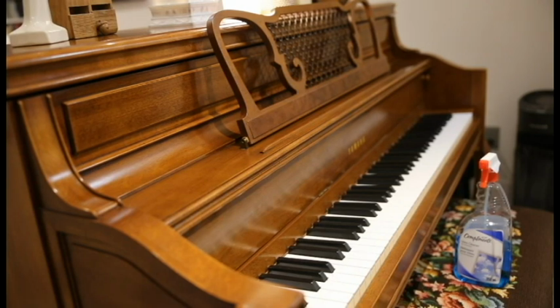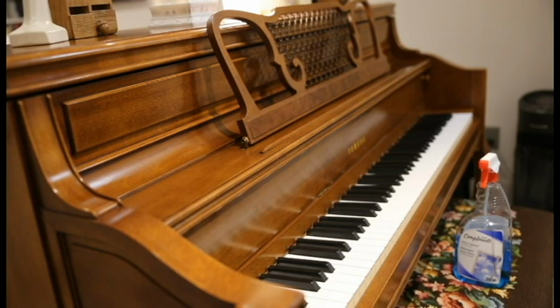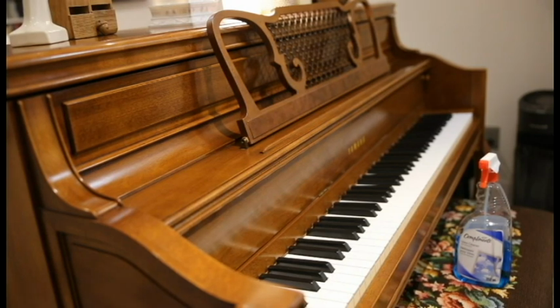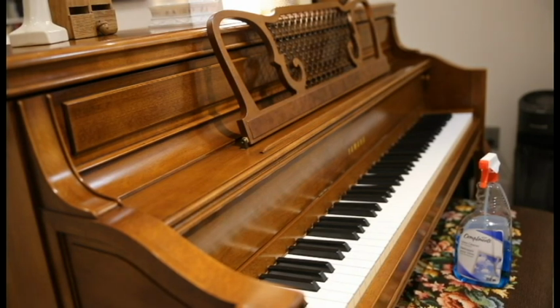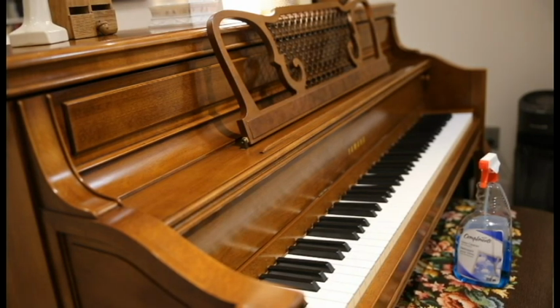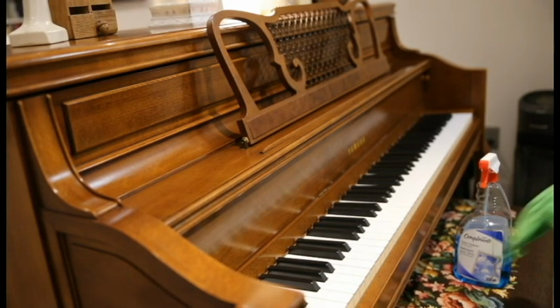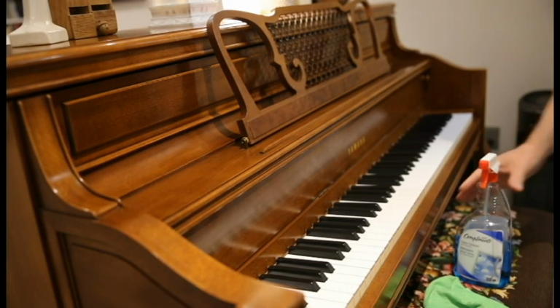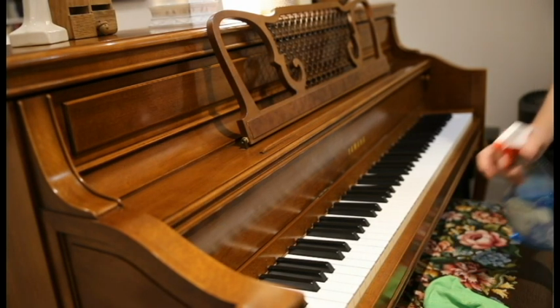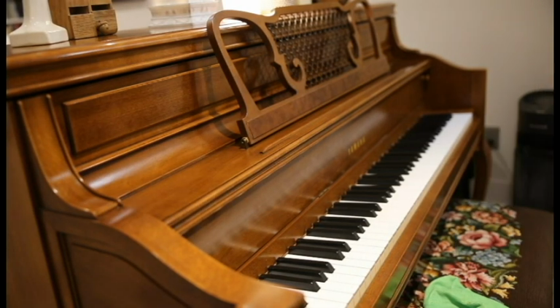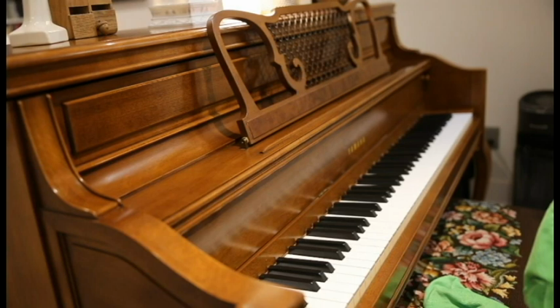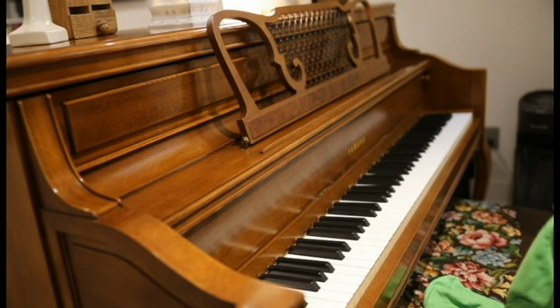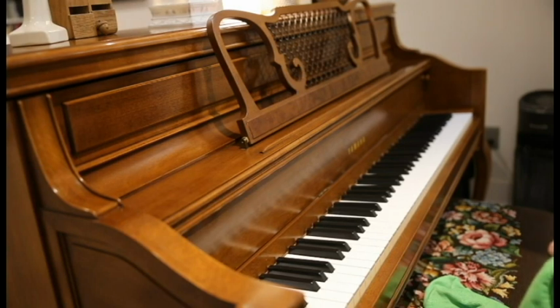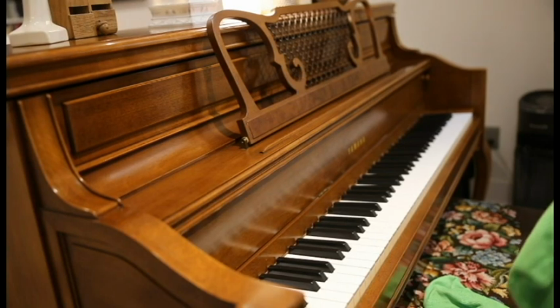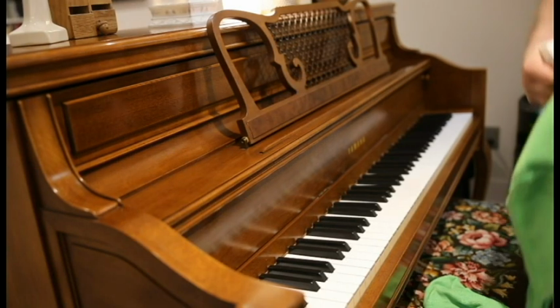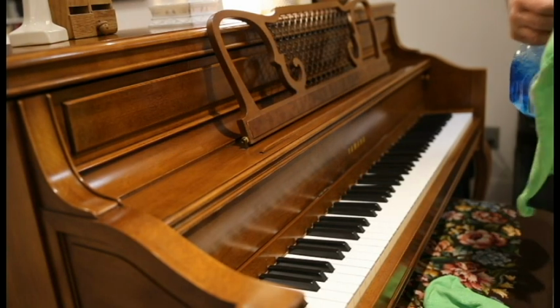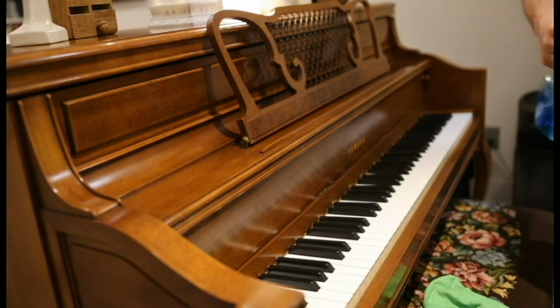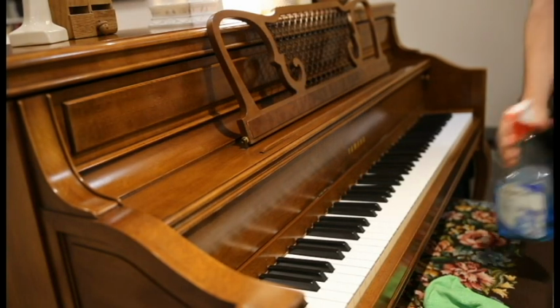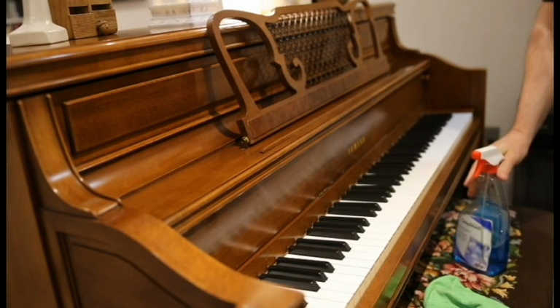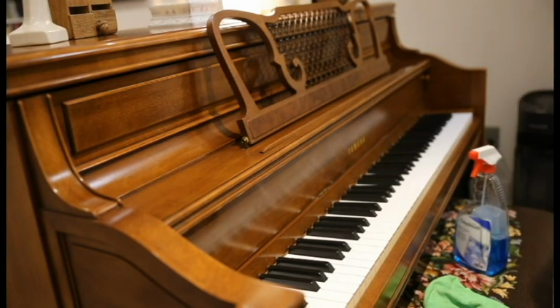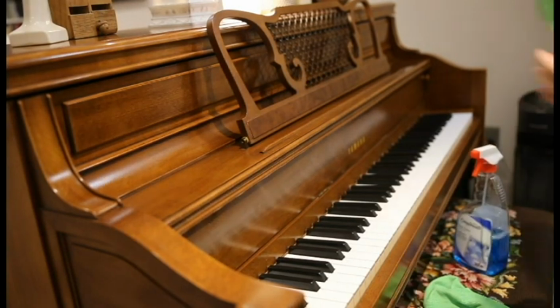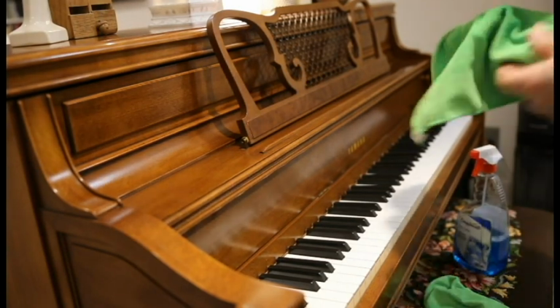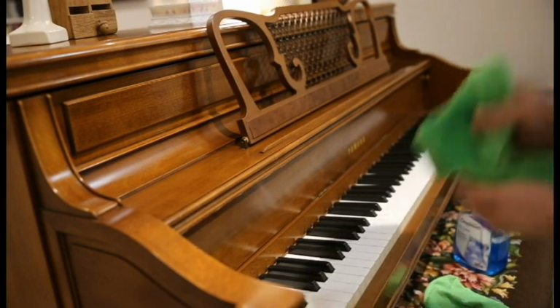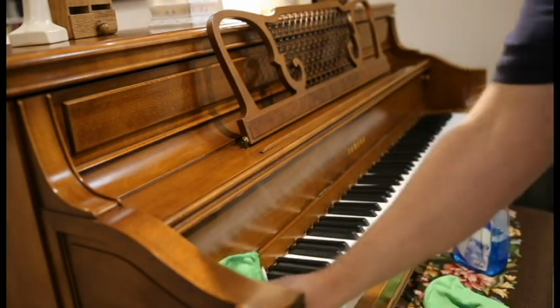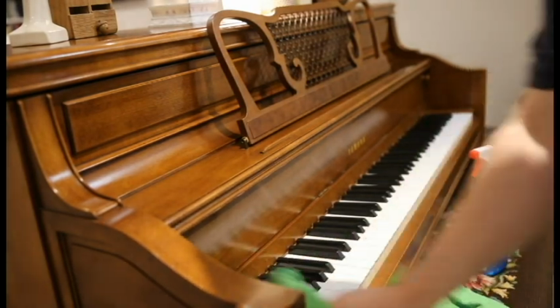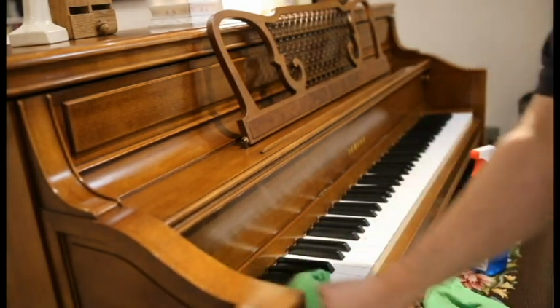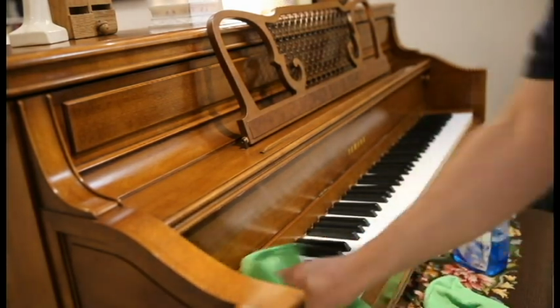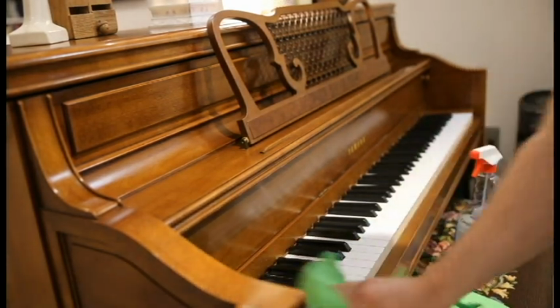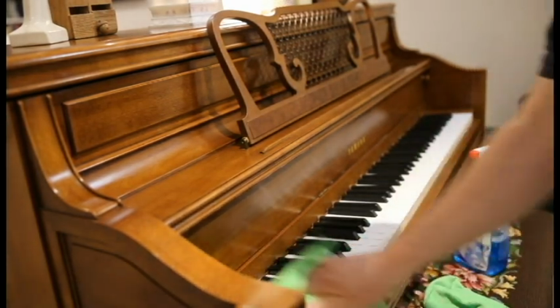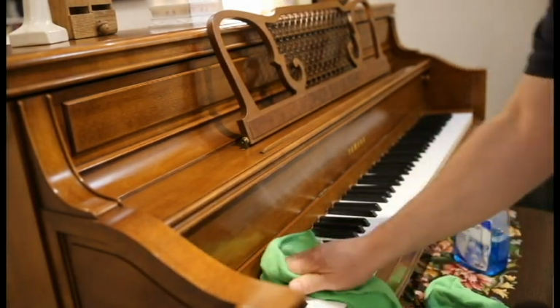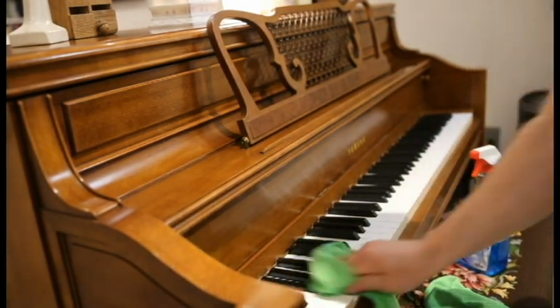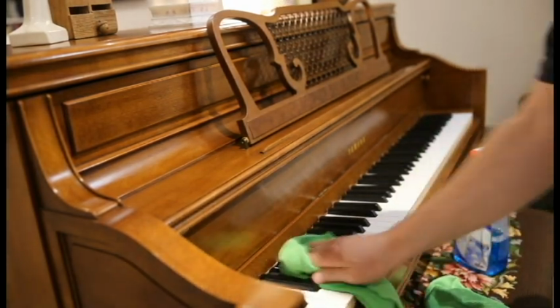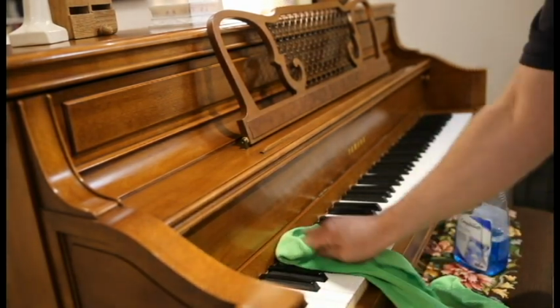When I was little, I would wake up every Sunday morning to the sound of my mother dusting the piano. Of course, she was dusting everything, but nothing else in the house made that familiar ba-dum-ba-dum-ba-dum sound of her cleaning the keys.